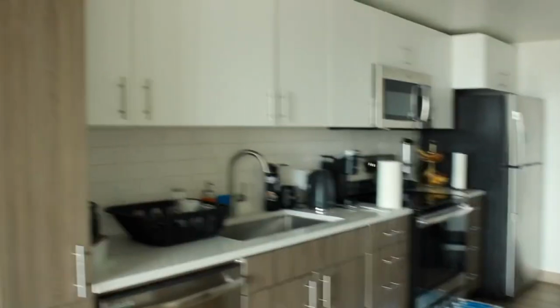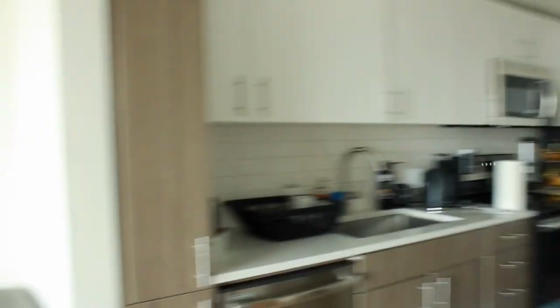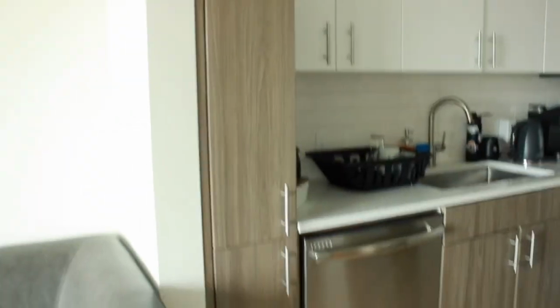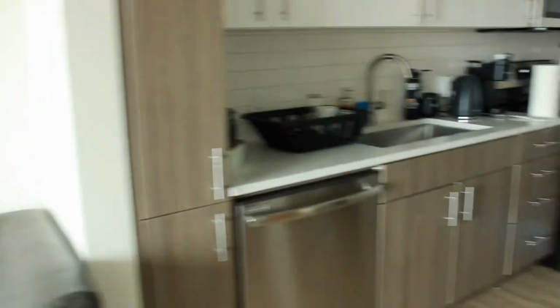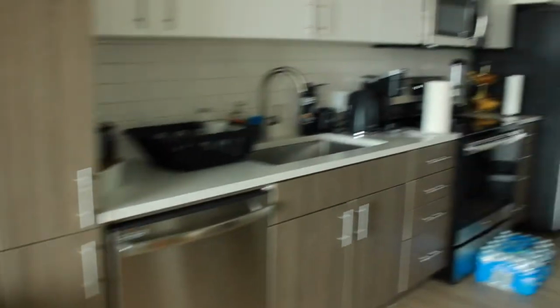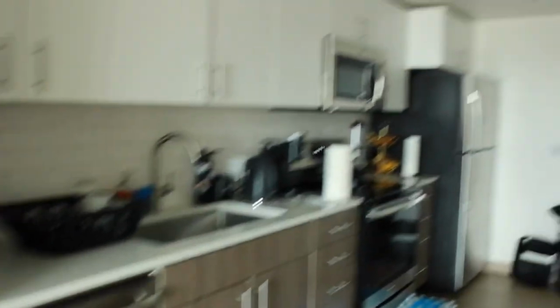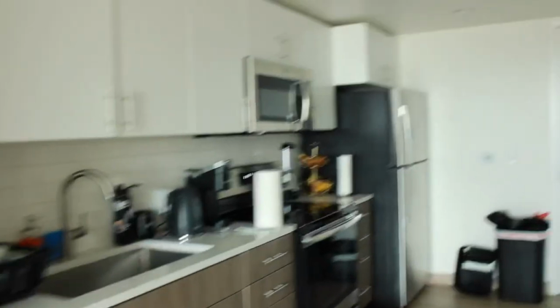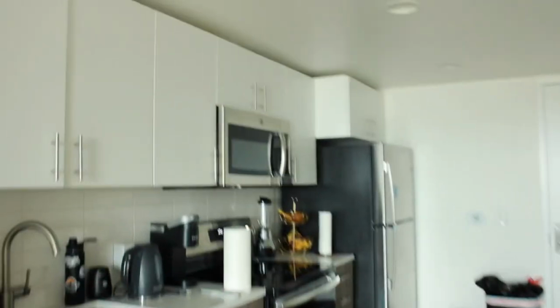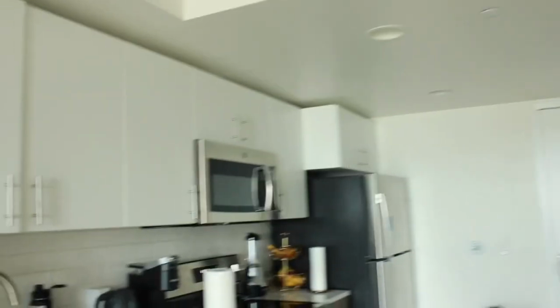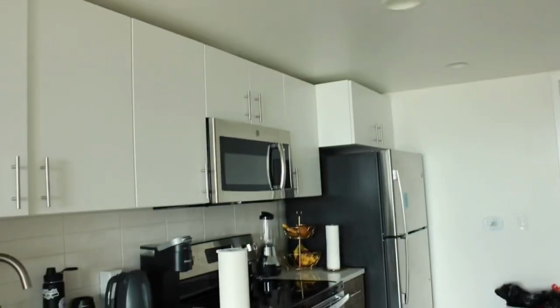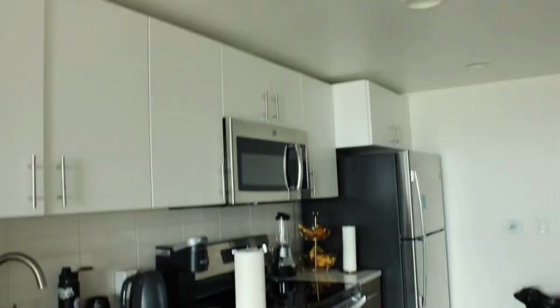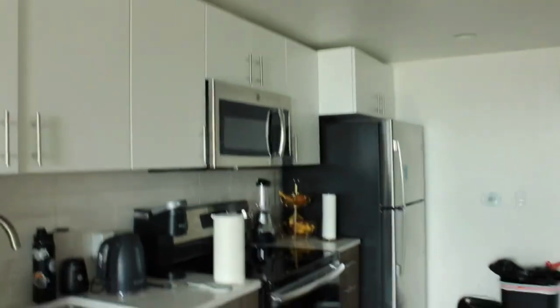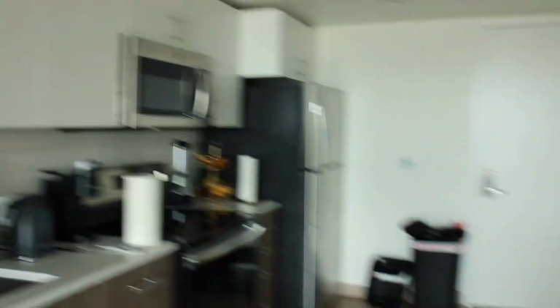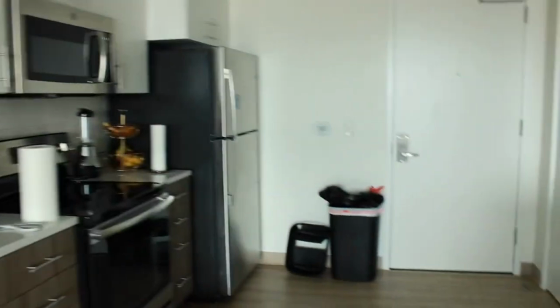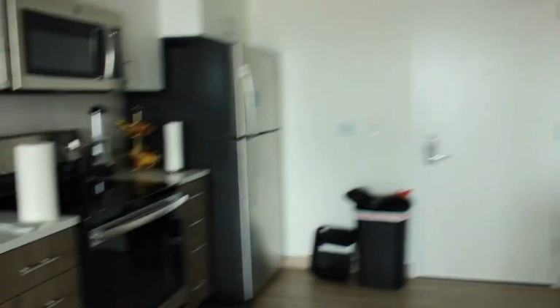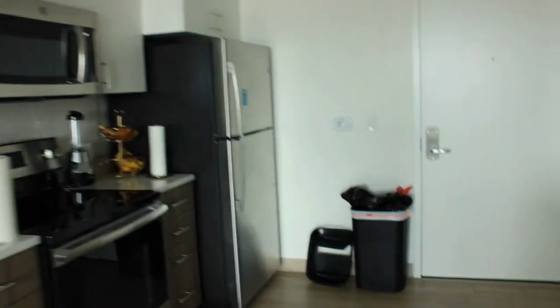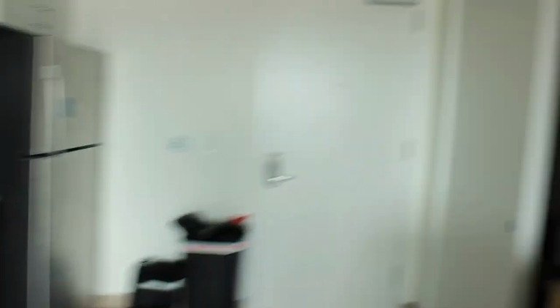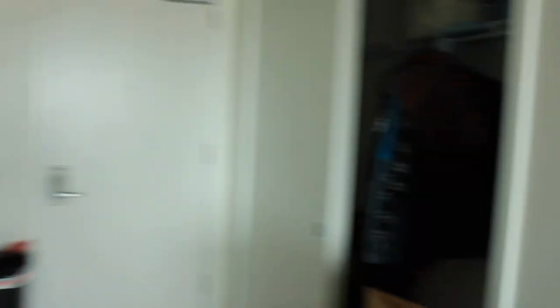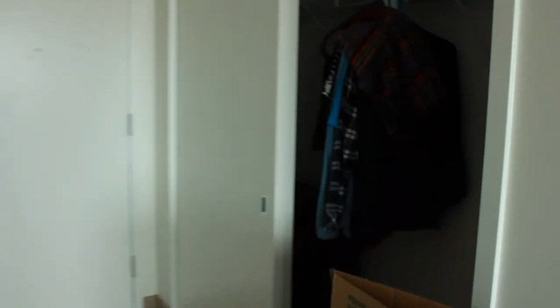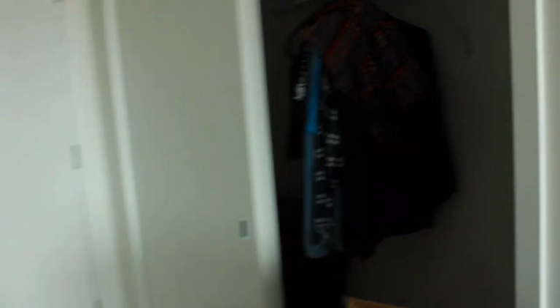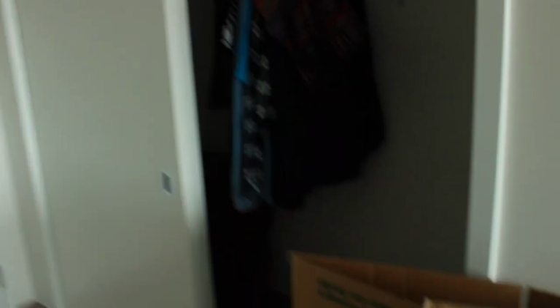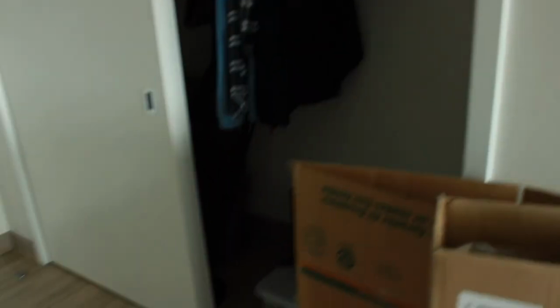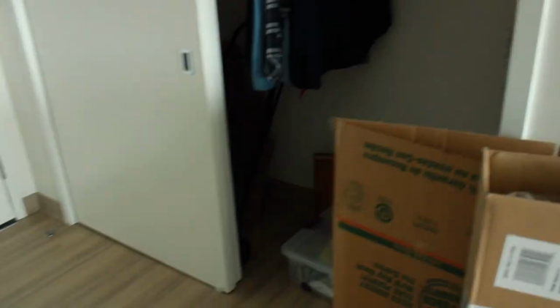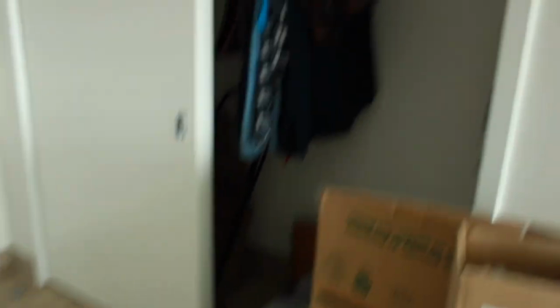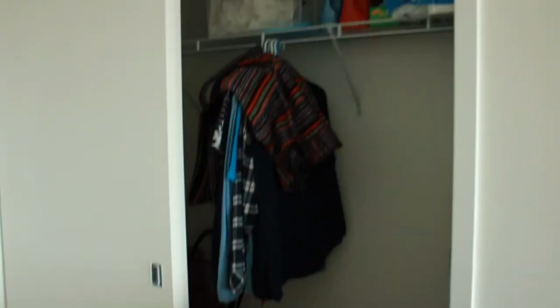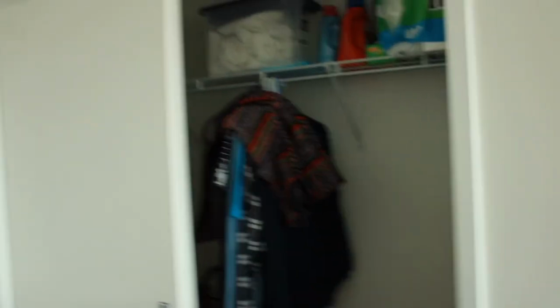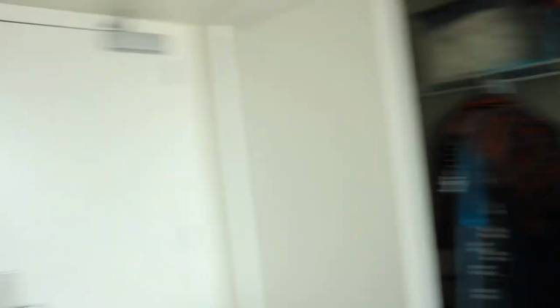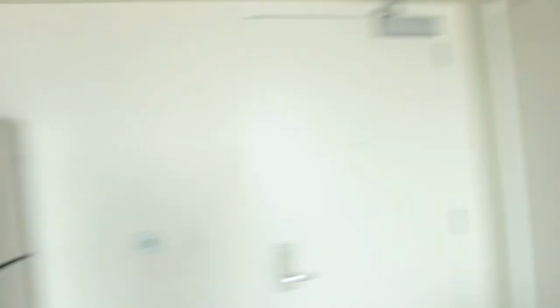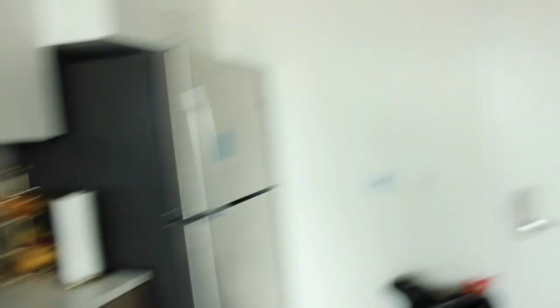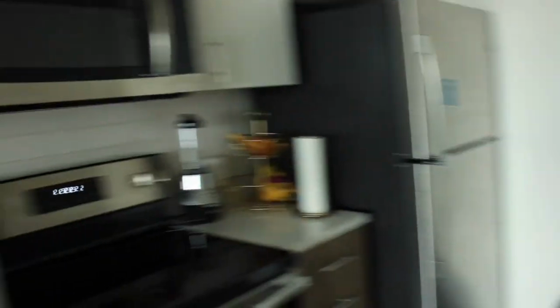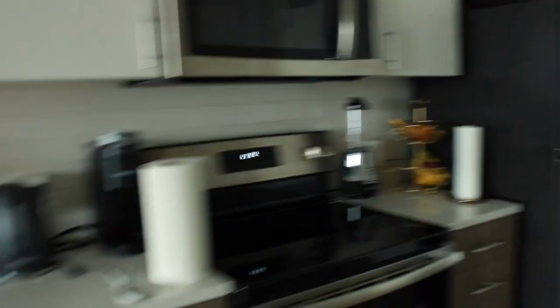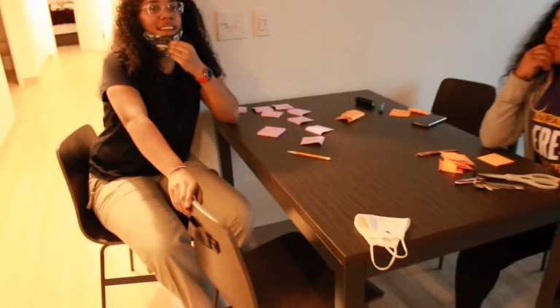This is our kitchen. We've got a few things set up already in there. And then working on the closet — don't have much in there.